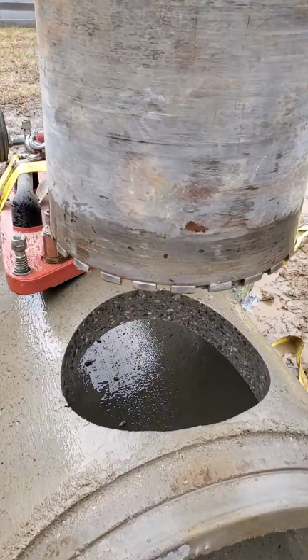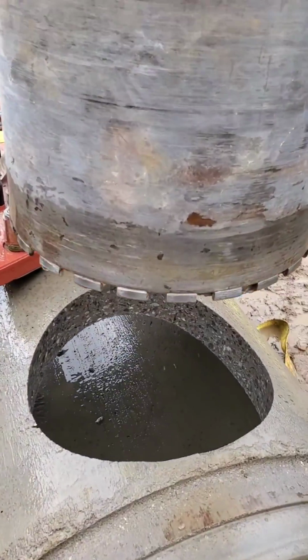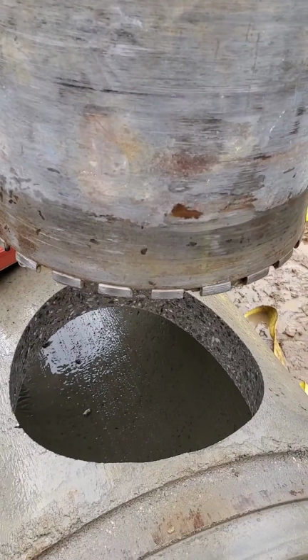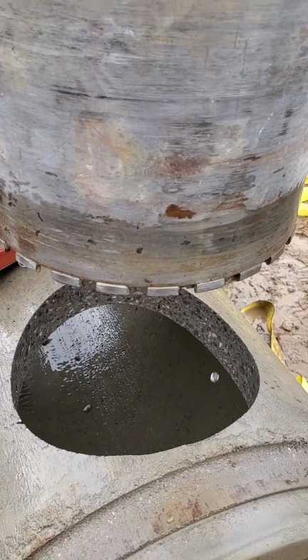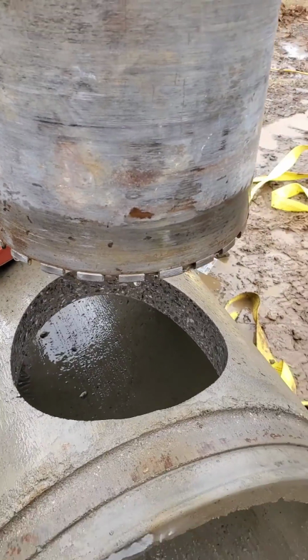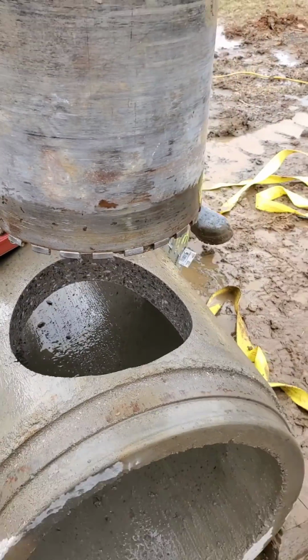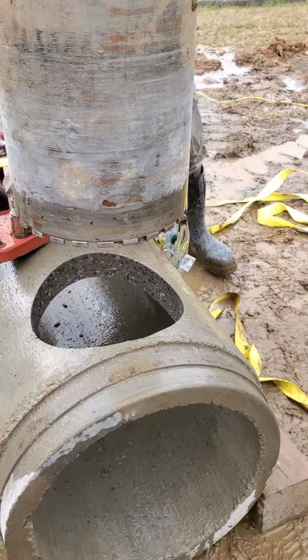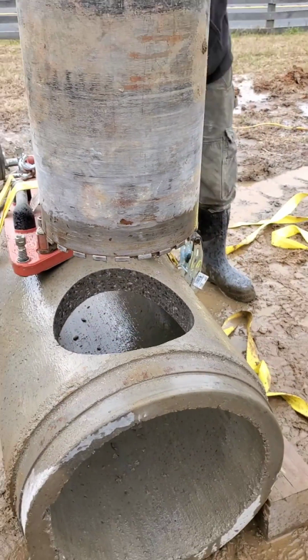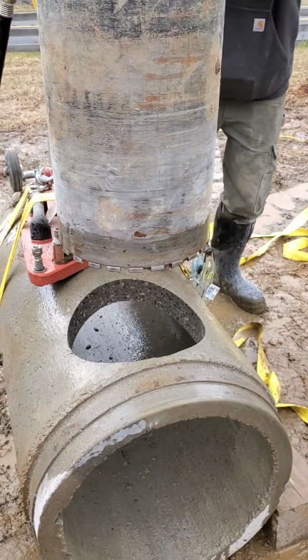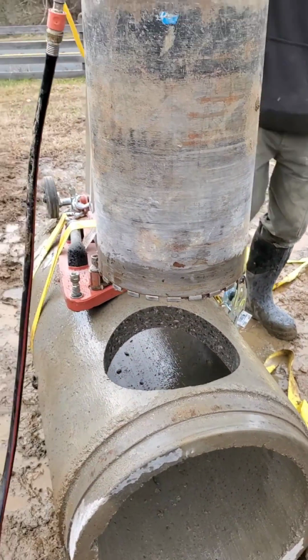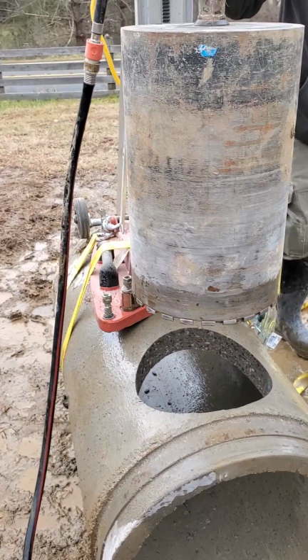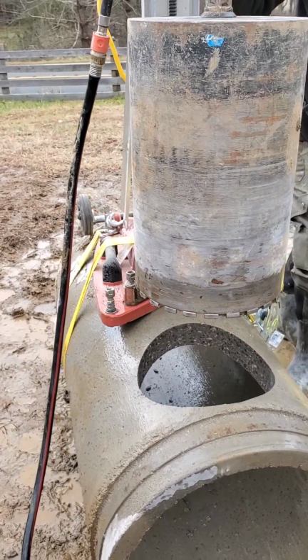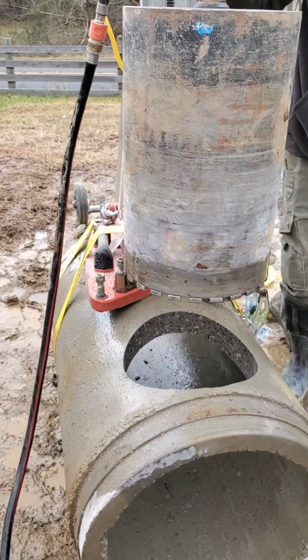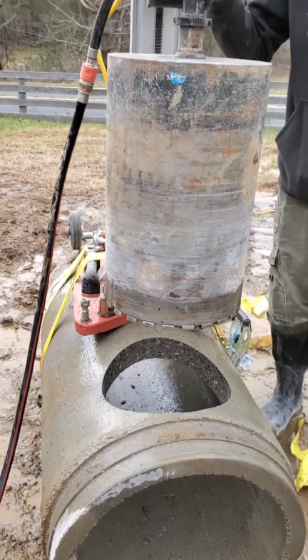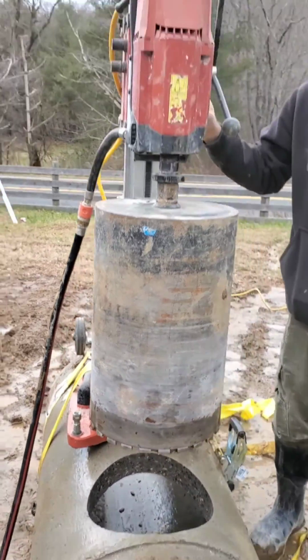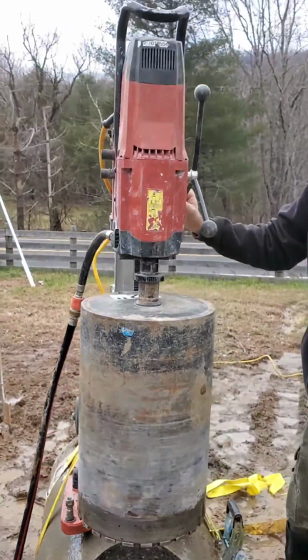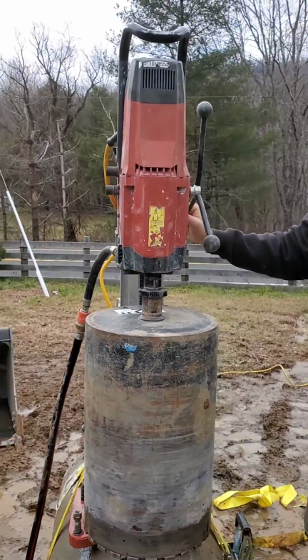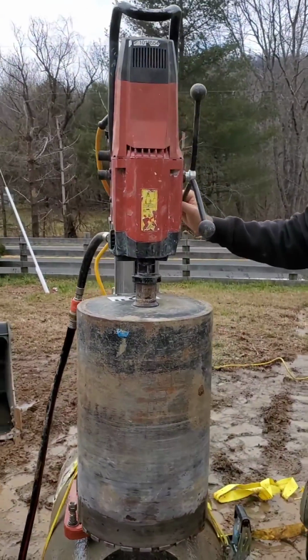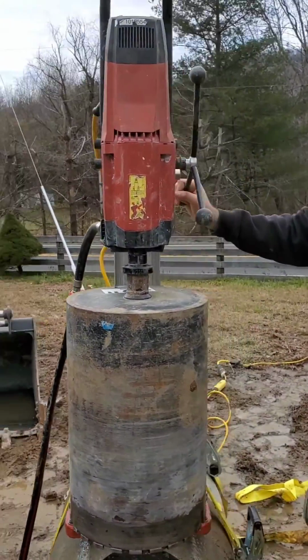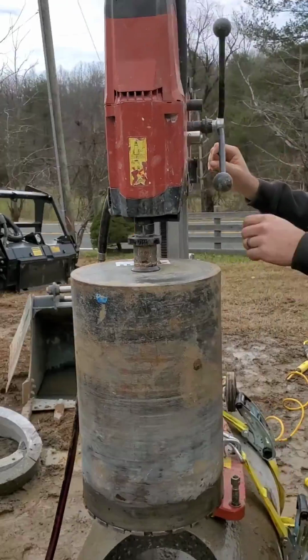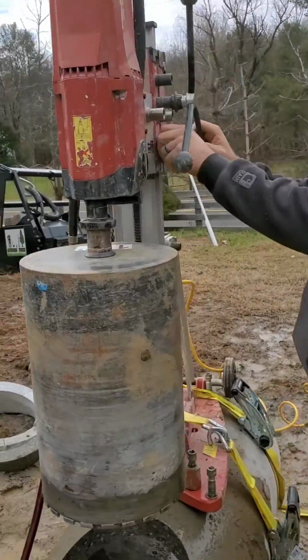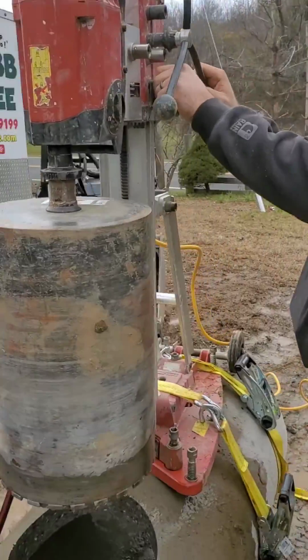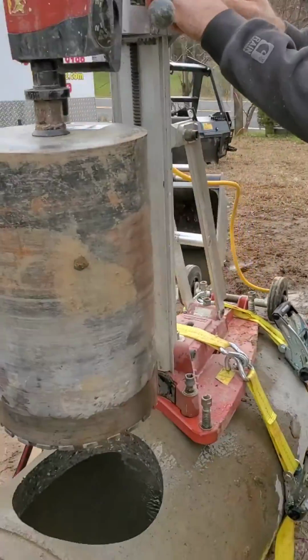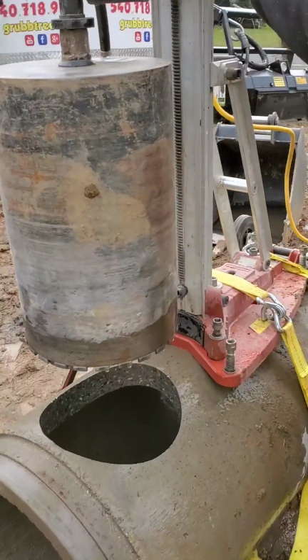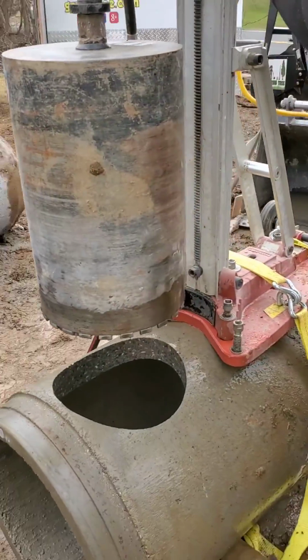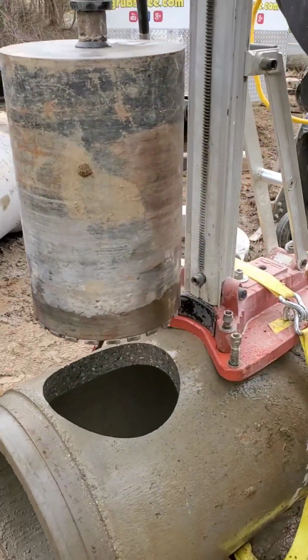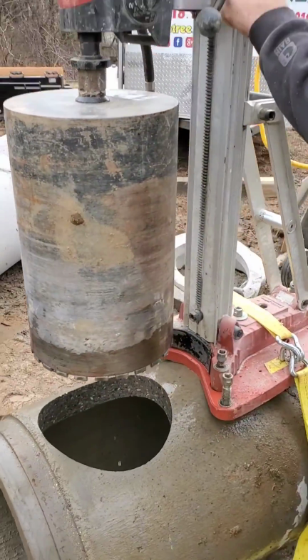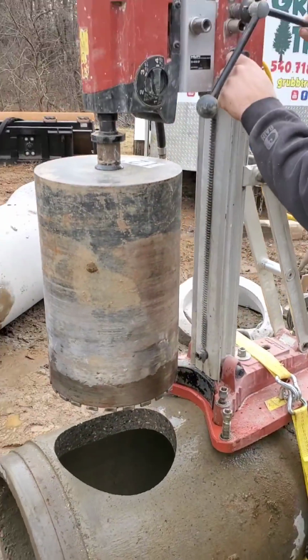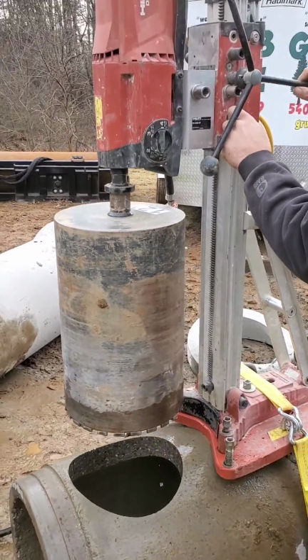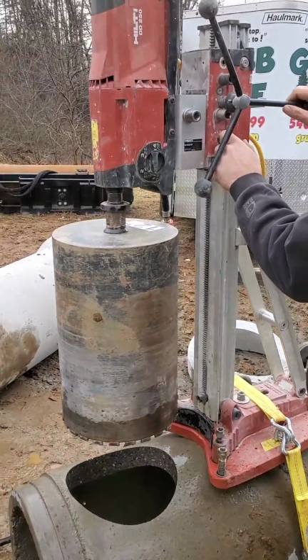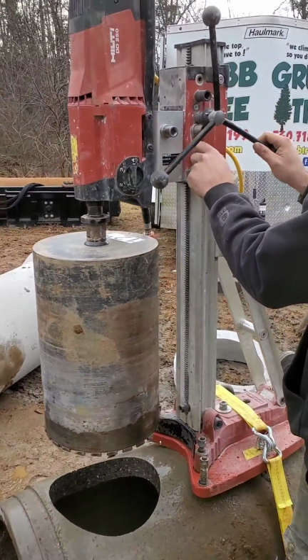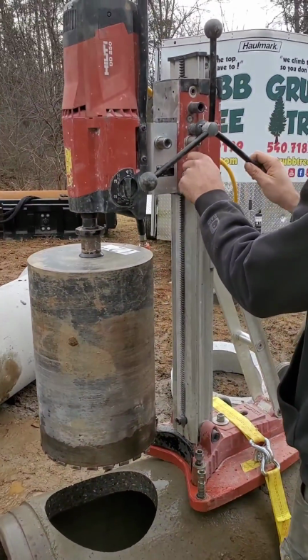I'm going to flip one. I hope that pipe fits in there. So that's how you drill a hole into concrete using a cord.